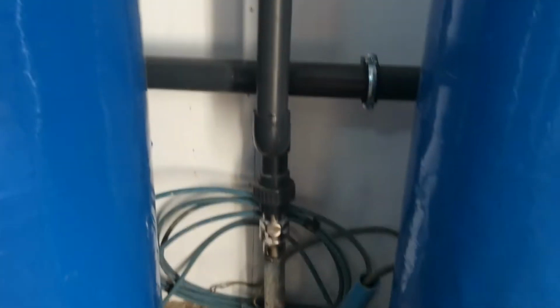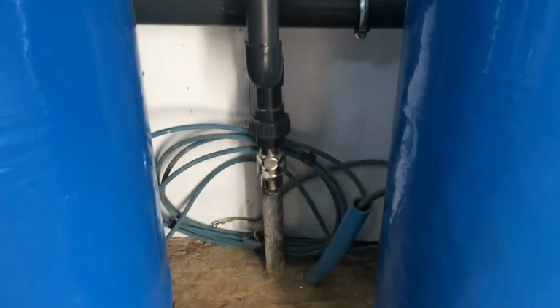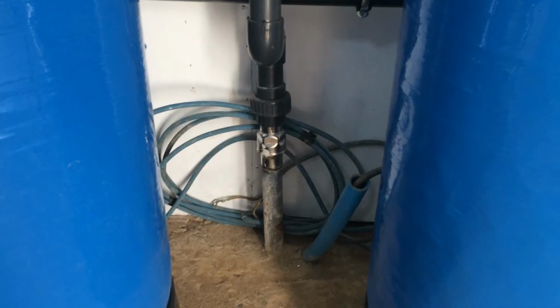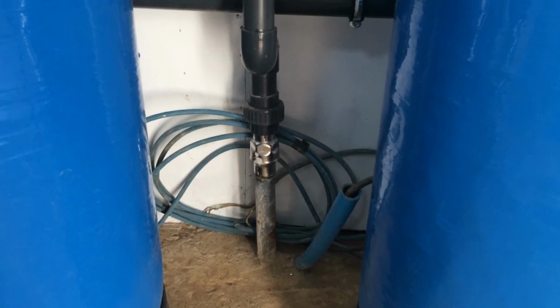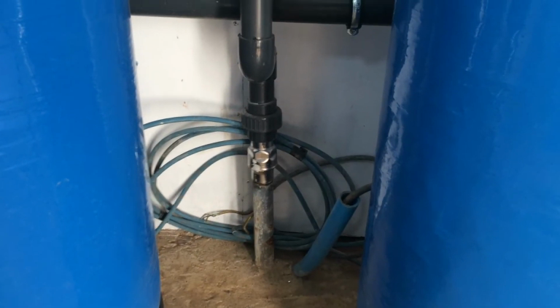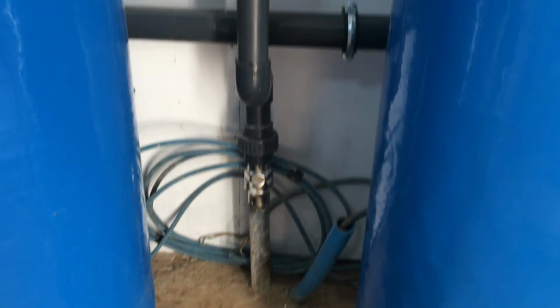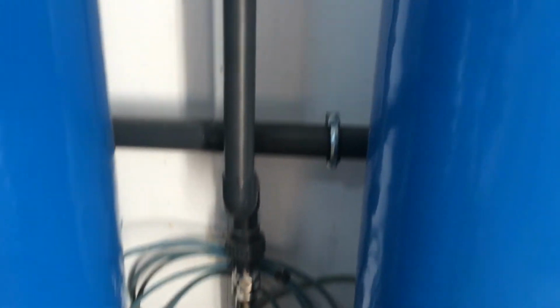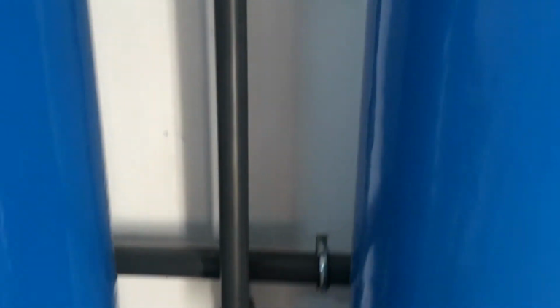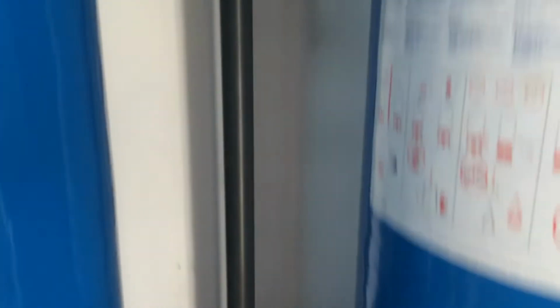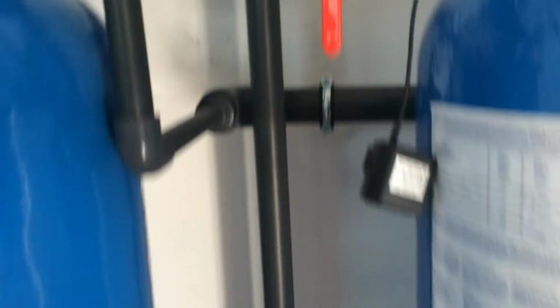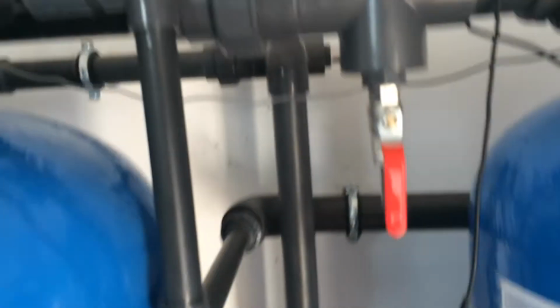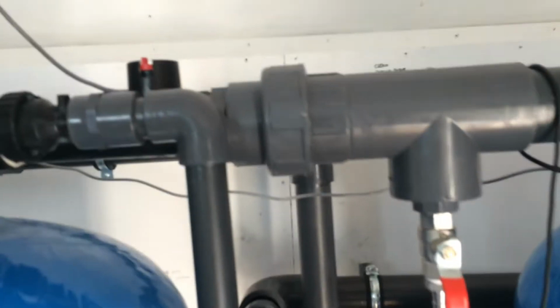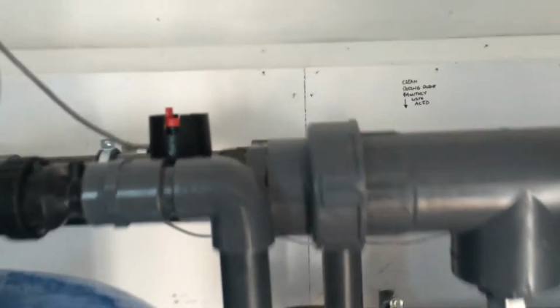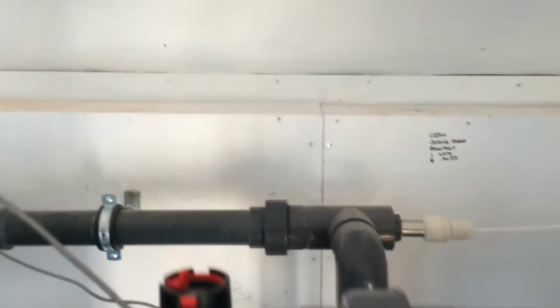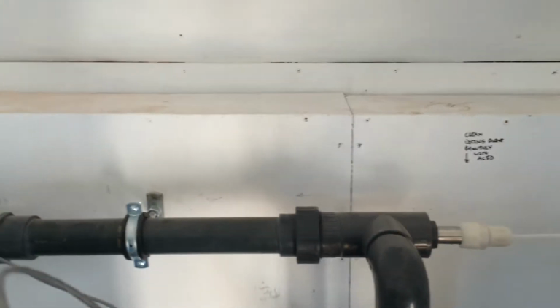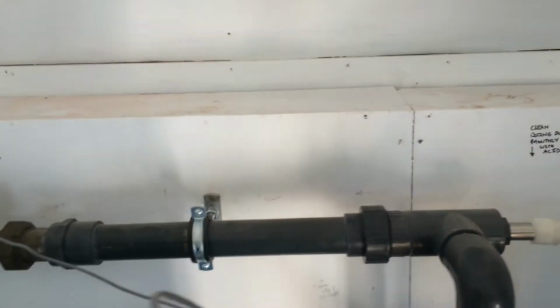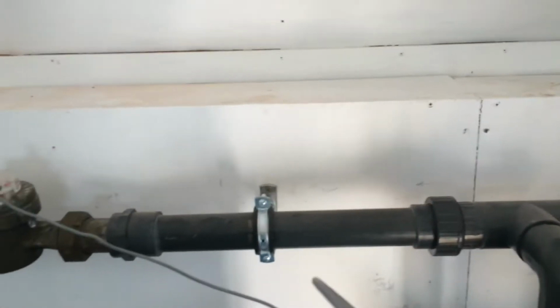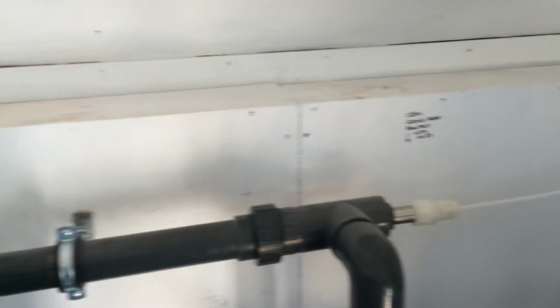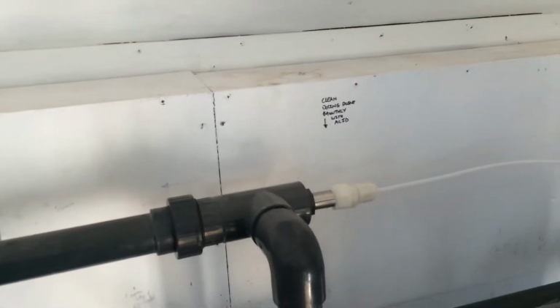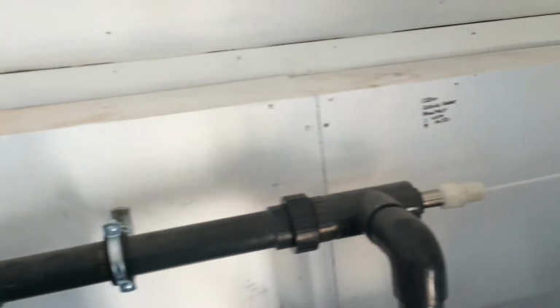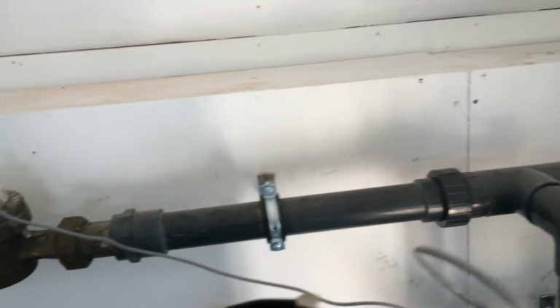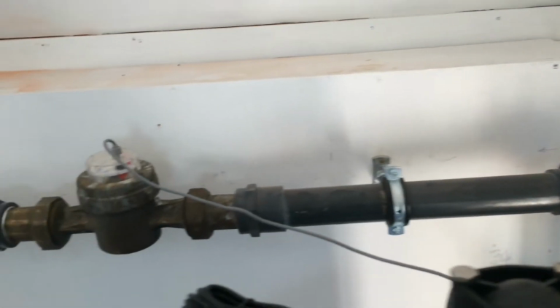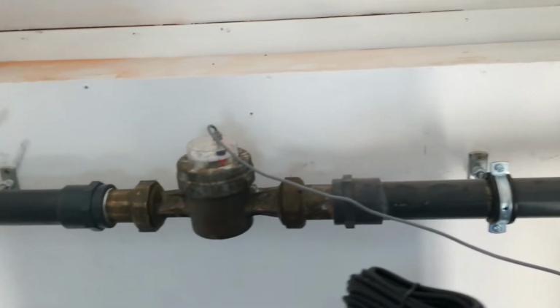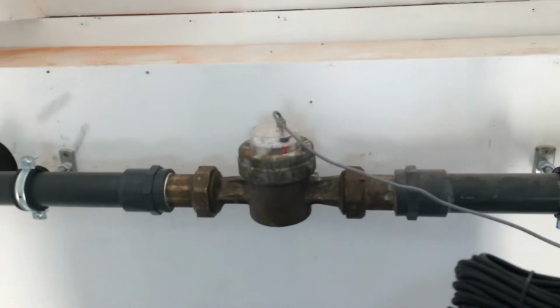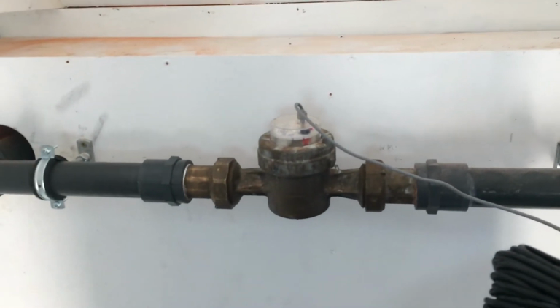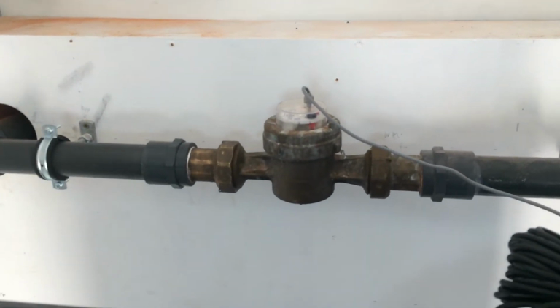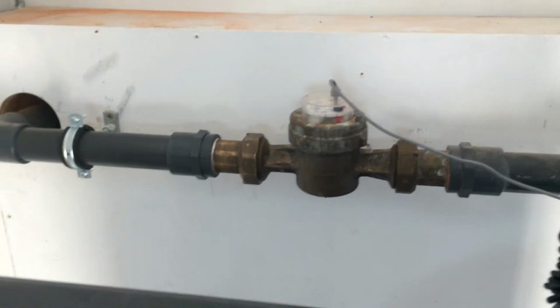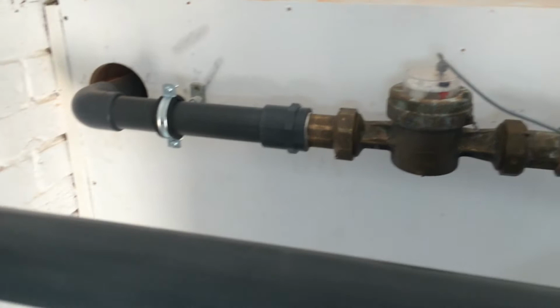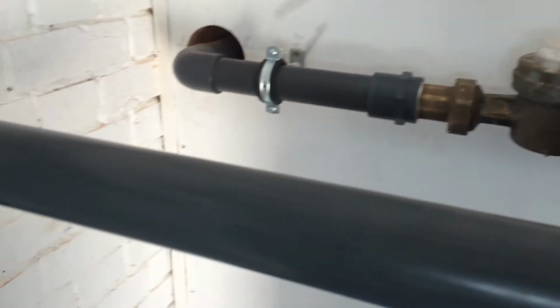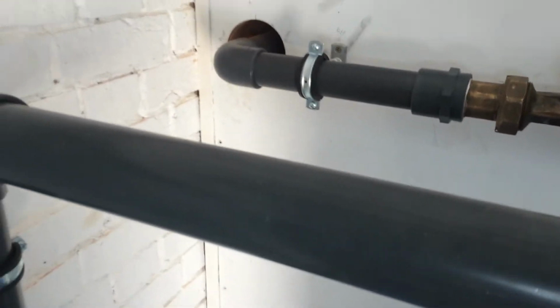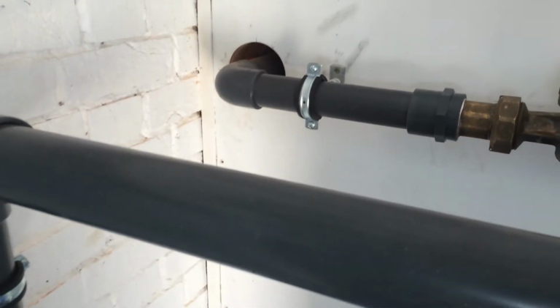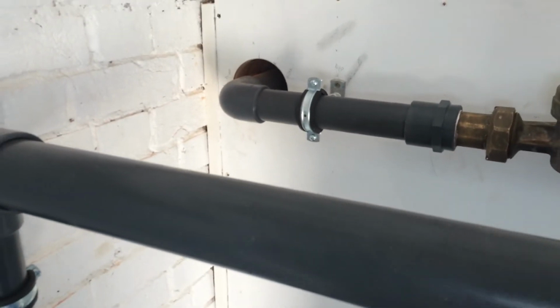That's the inlet for the borehole, with a non-return valve. There's an injection point, then a meter, and then it goes out into the tank.